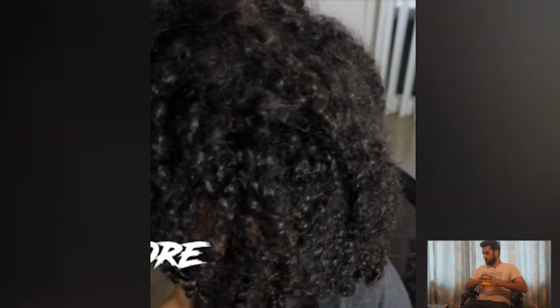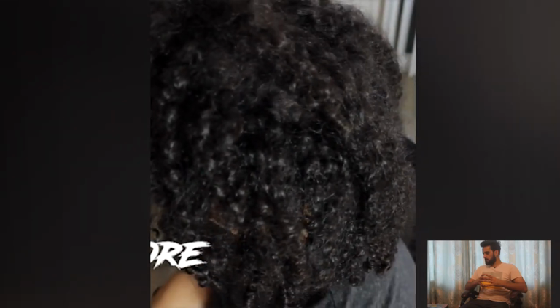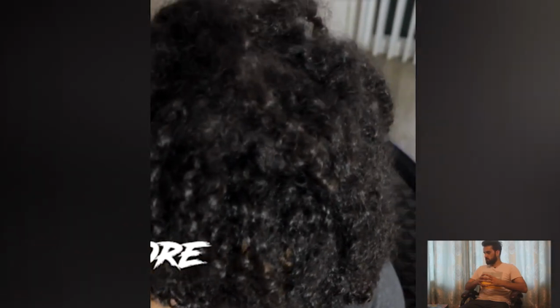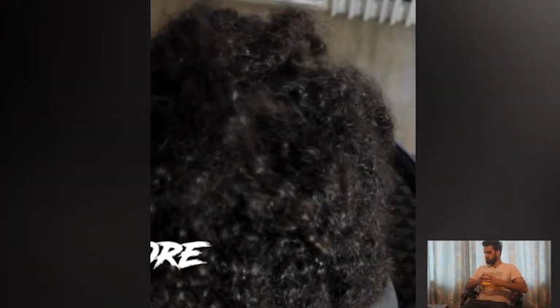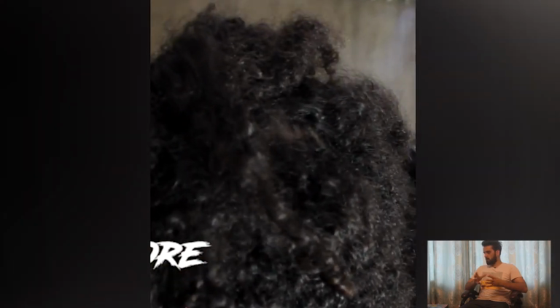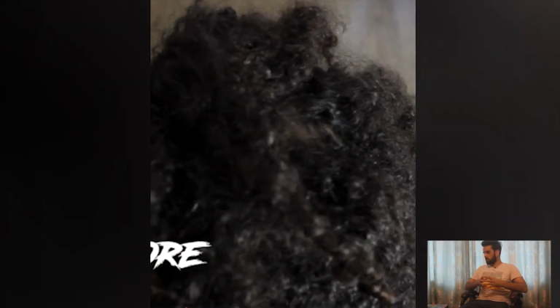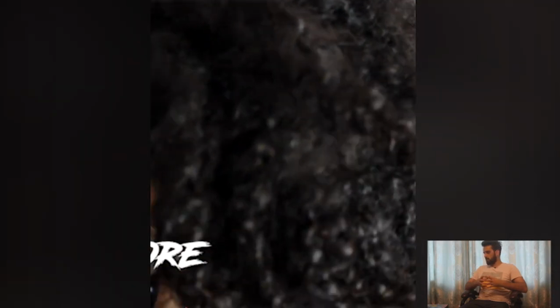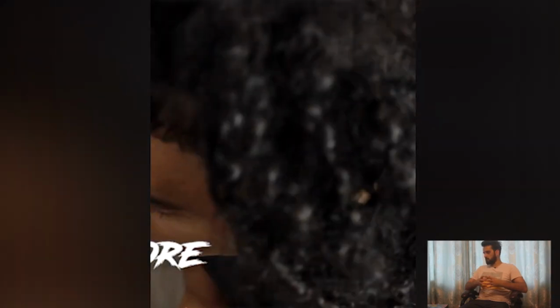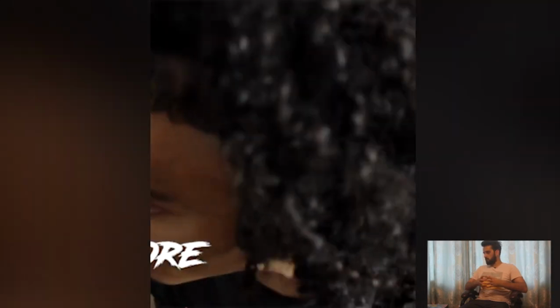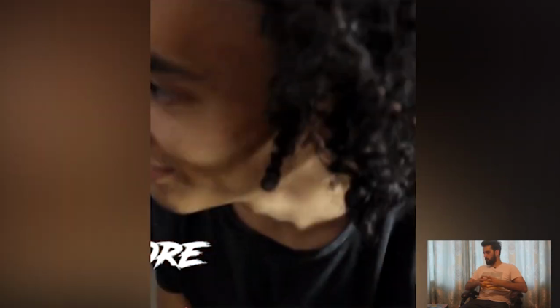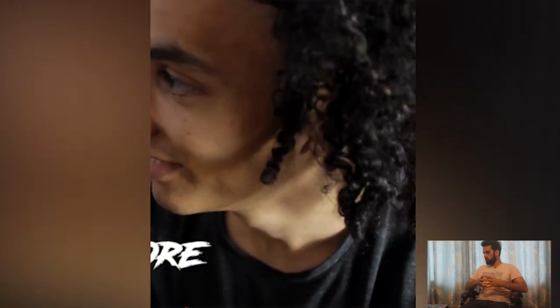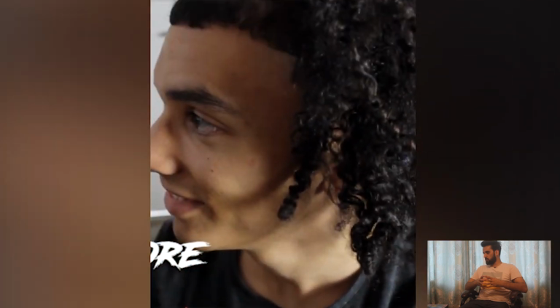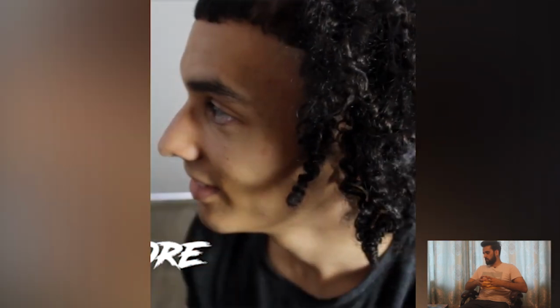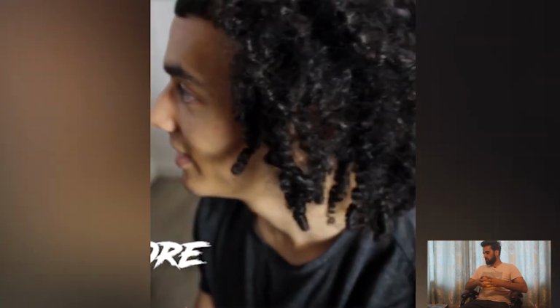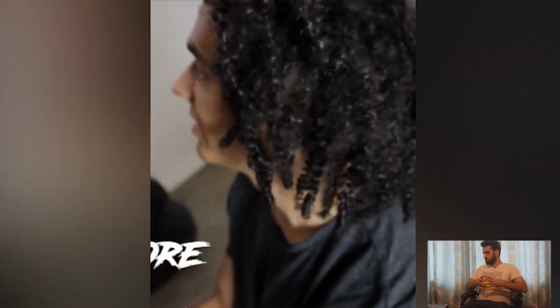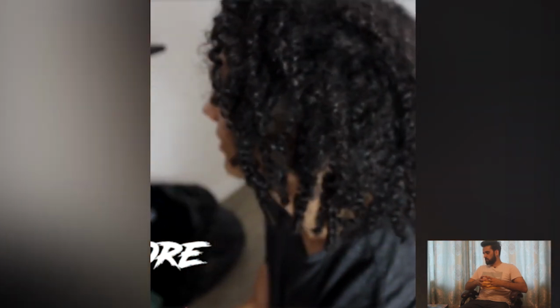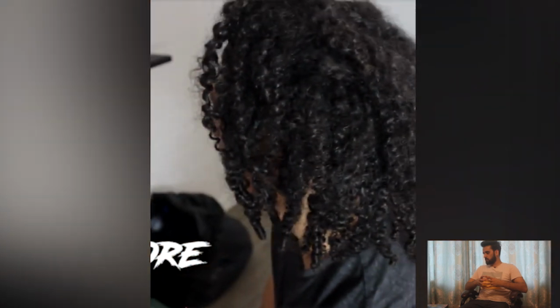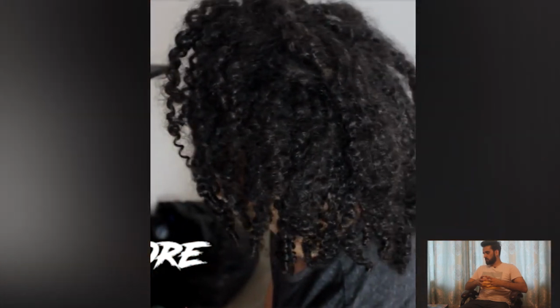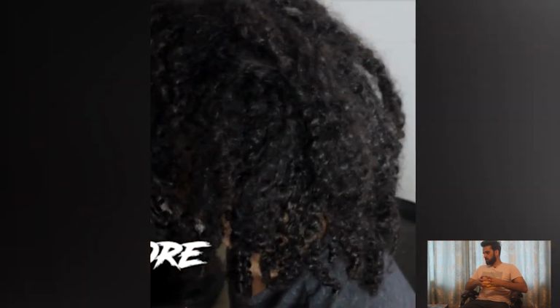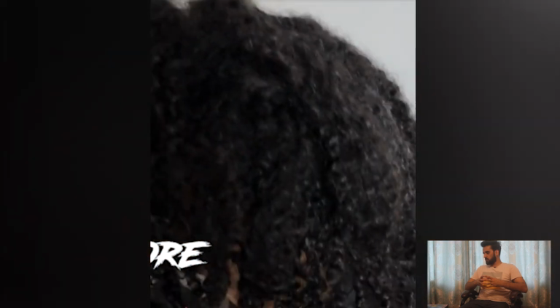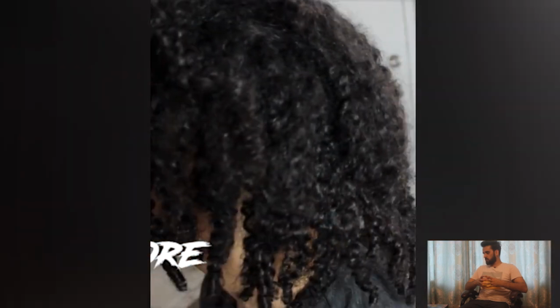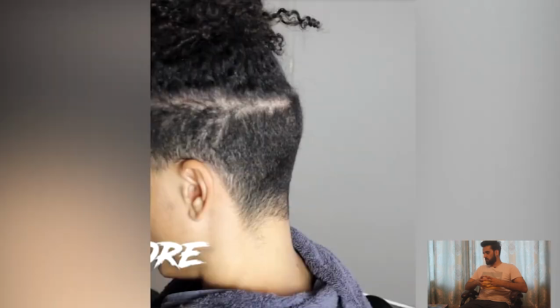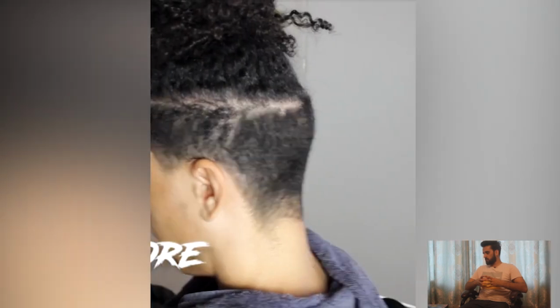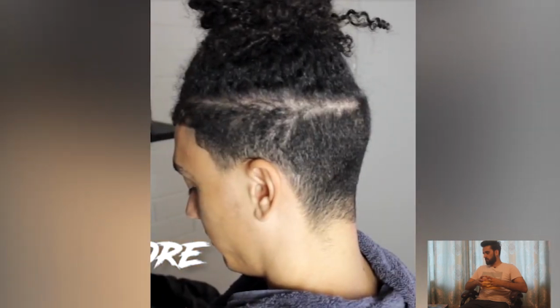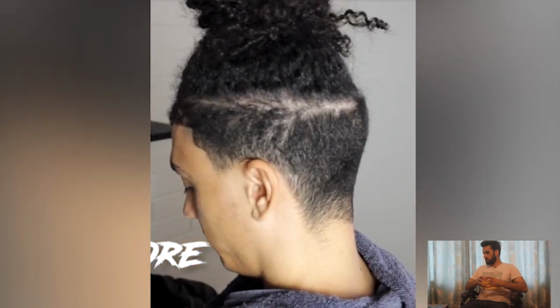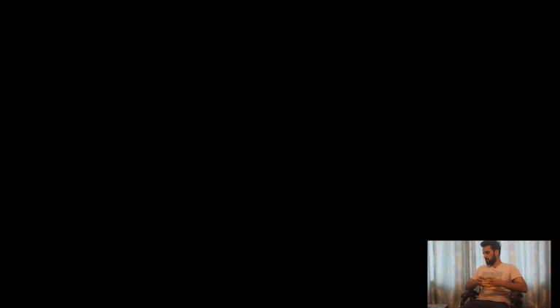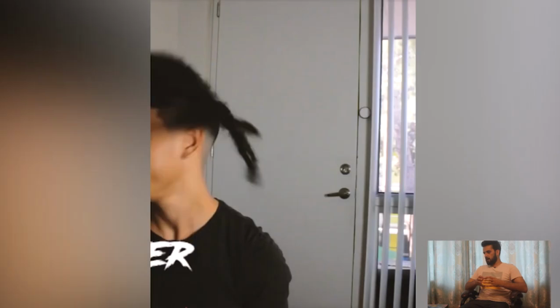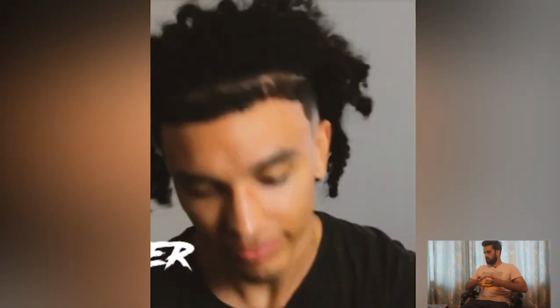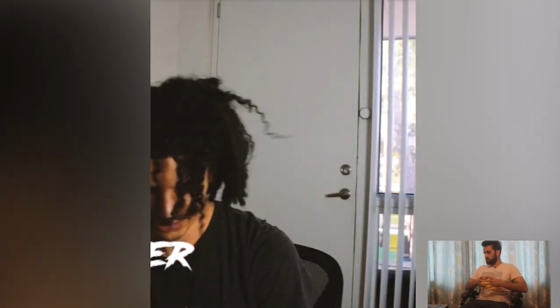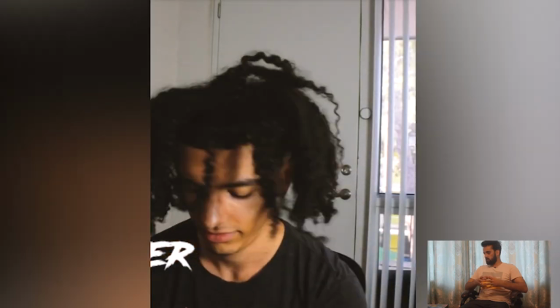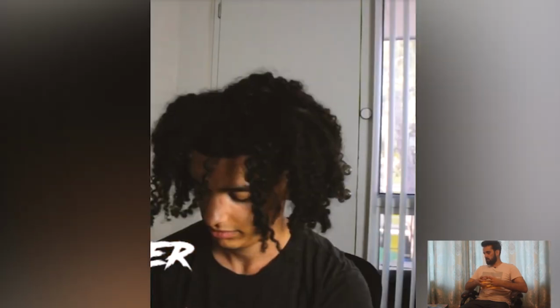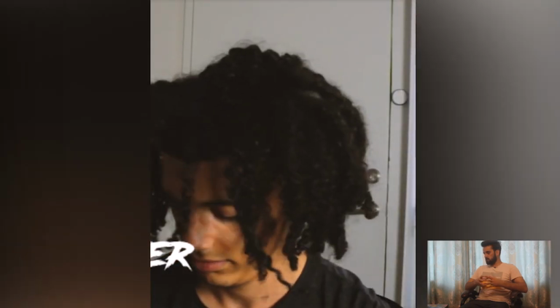He's looking so charming here. And here we go — after.